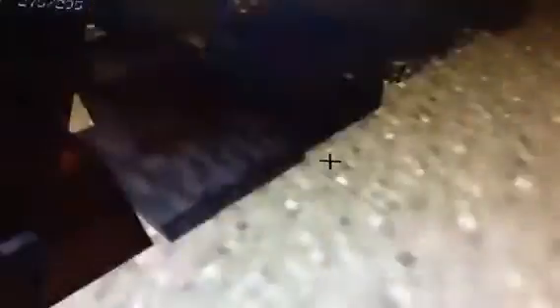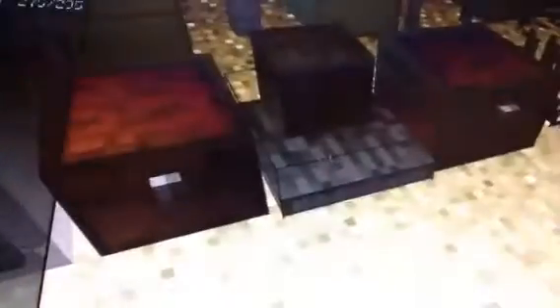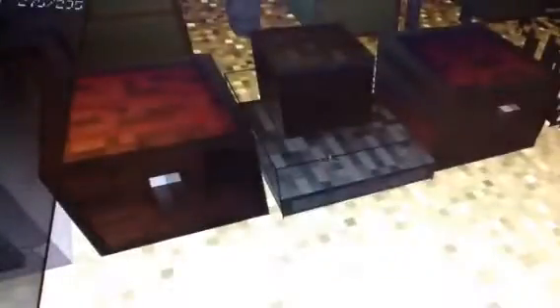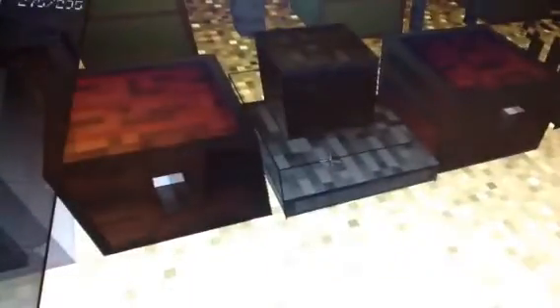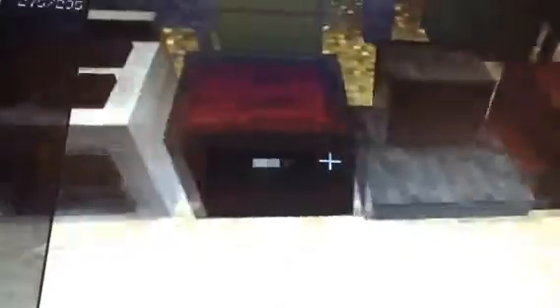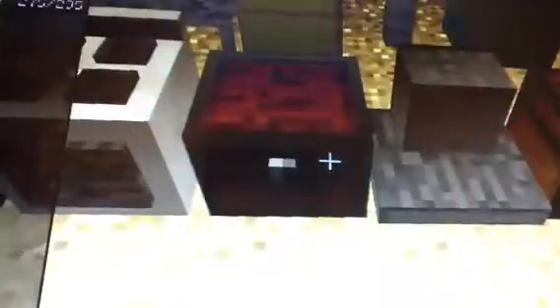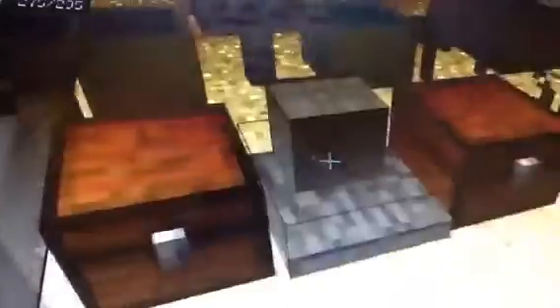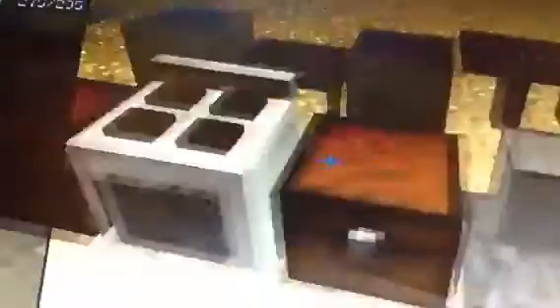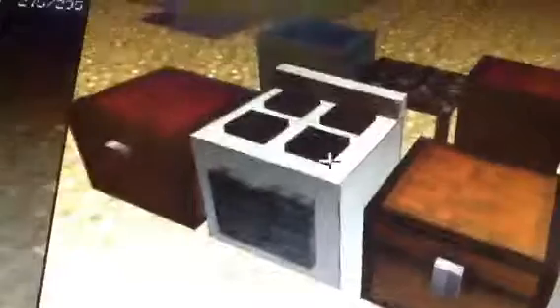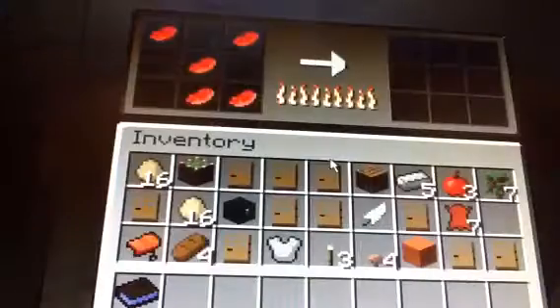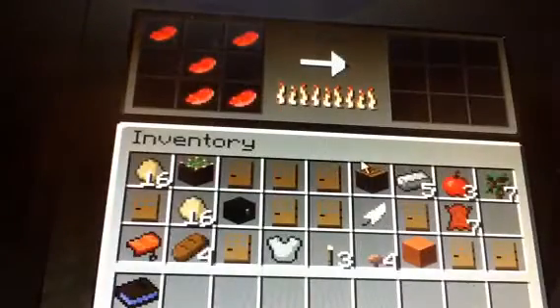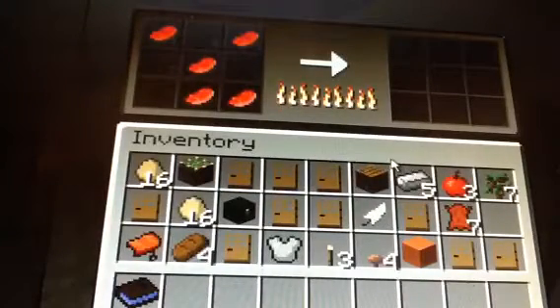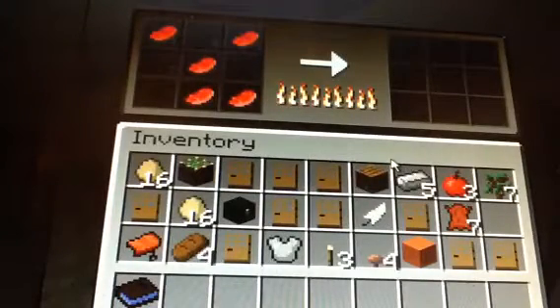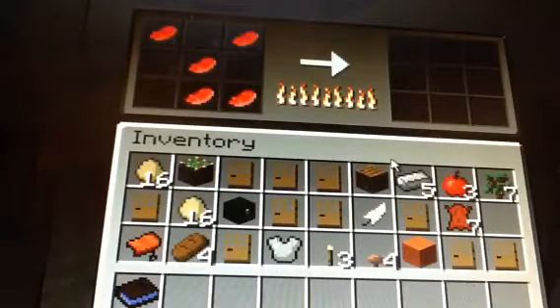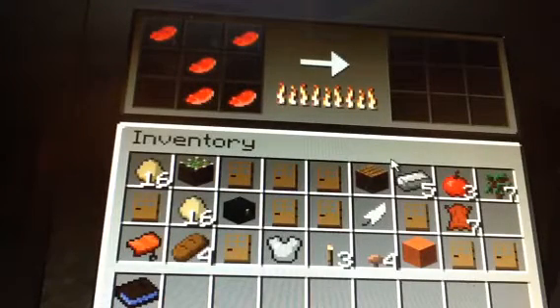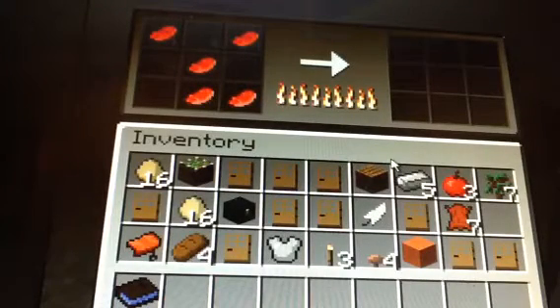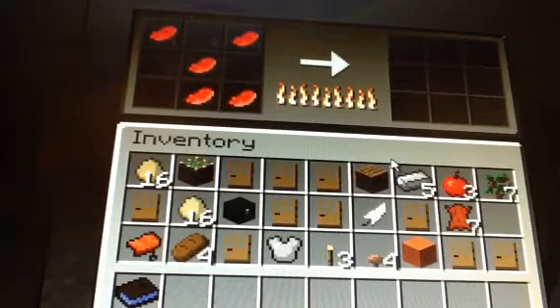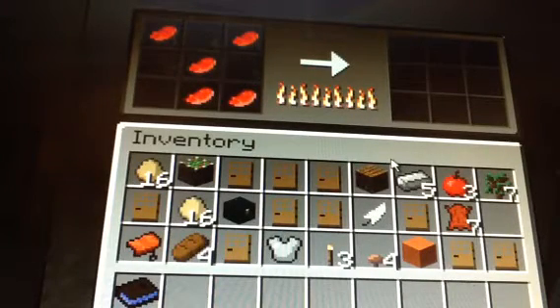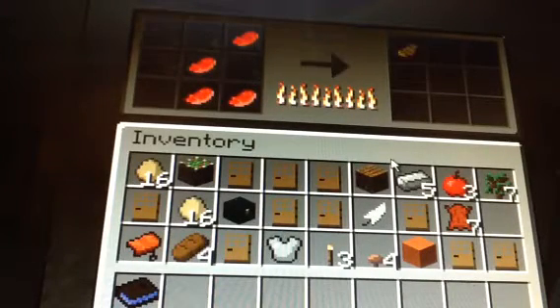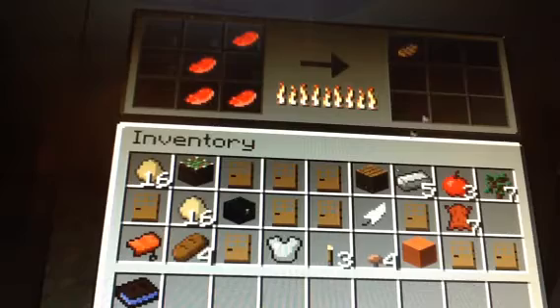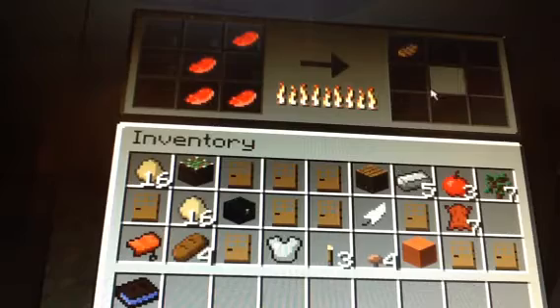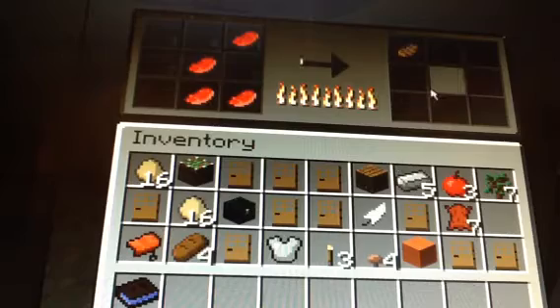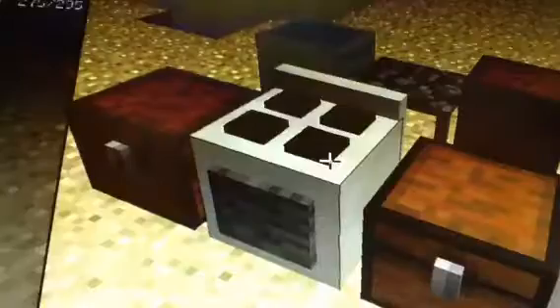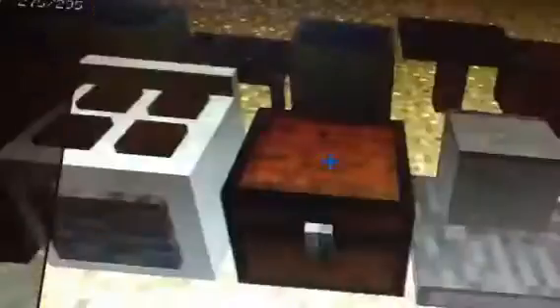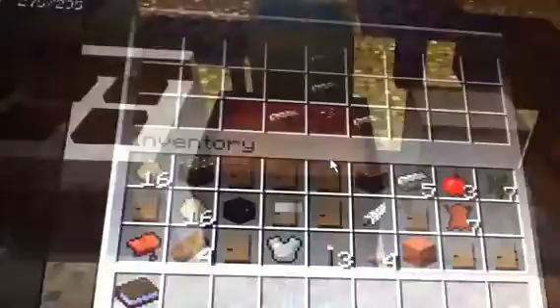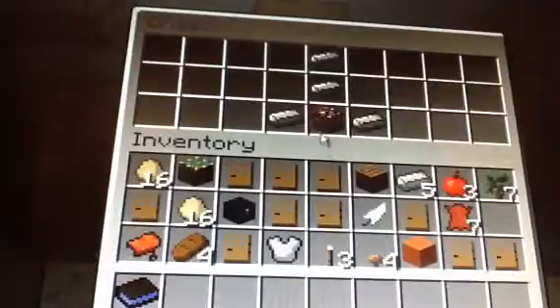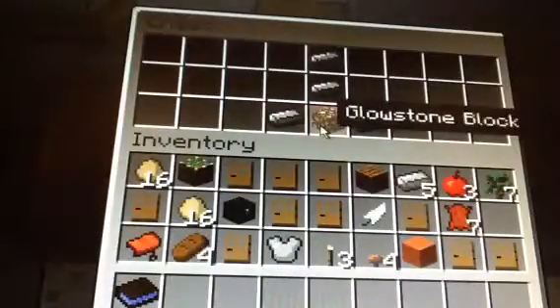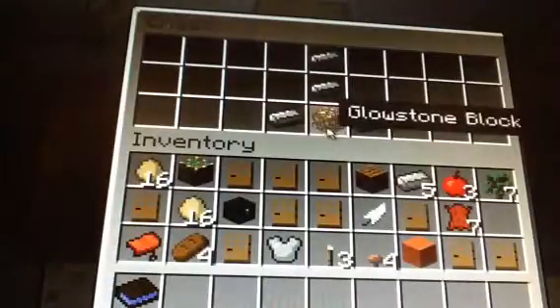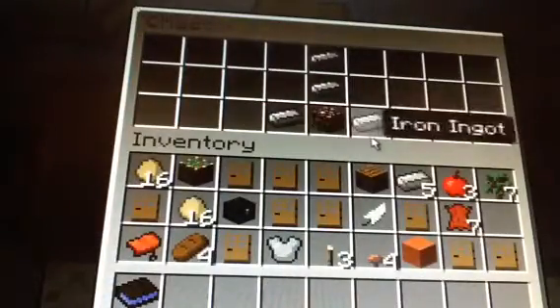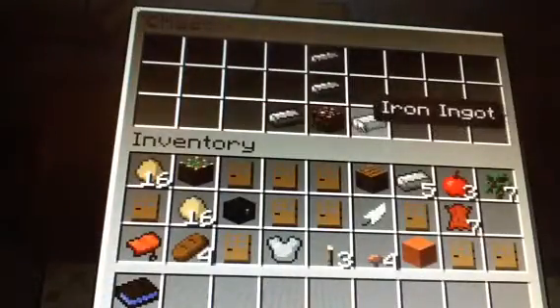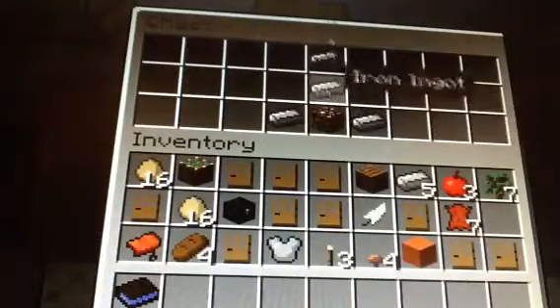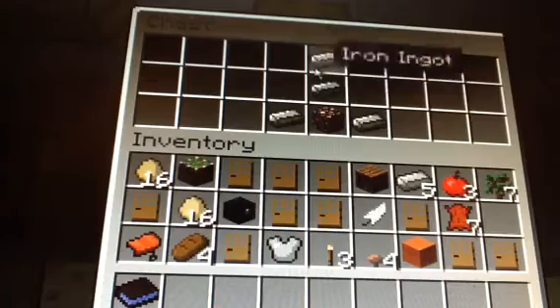Now we're on to the oven overheater. If your oven overheats you paste it on top, because it can catch fire, and it just shuts down the oven — which is really handy. To make this you need all glowstone and iron like this.